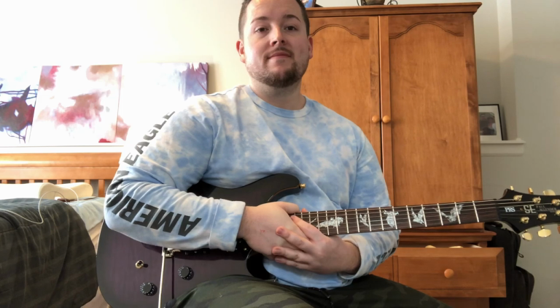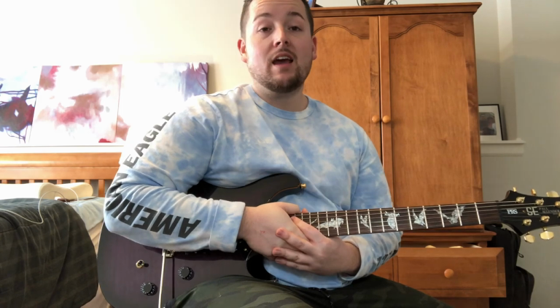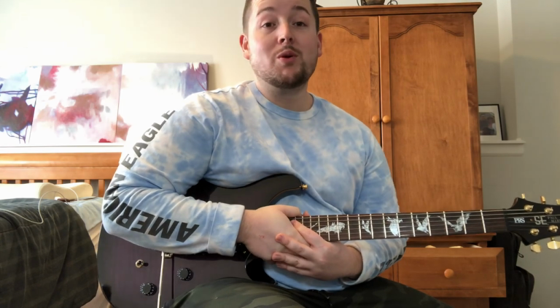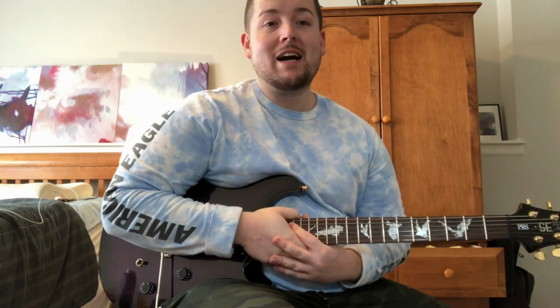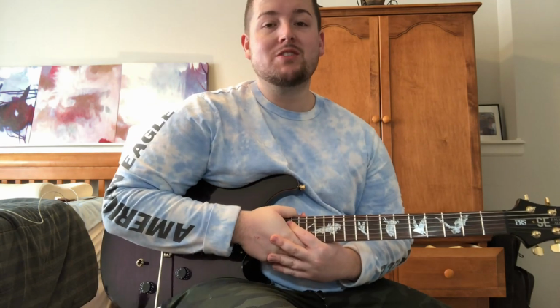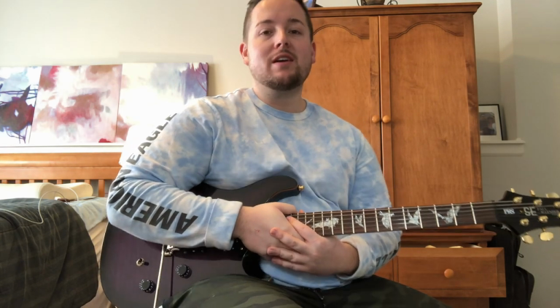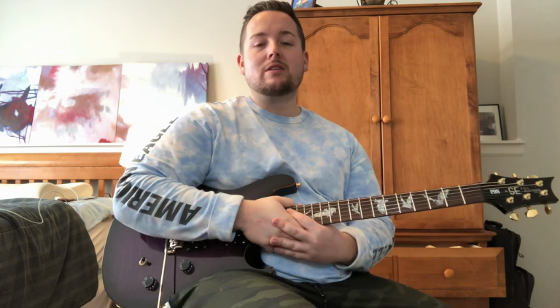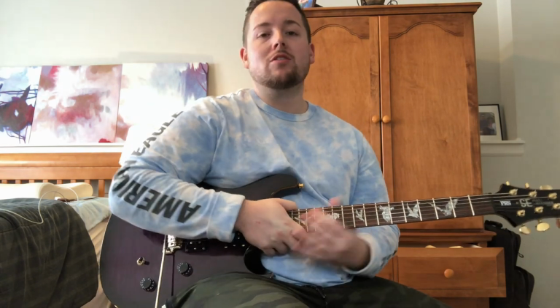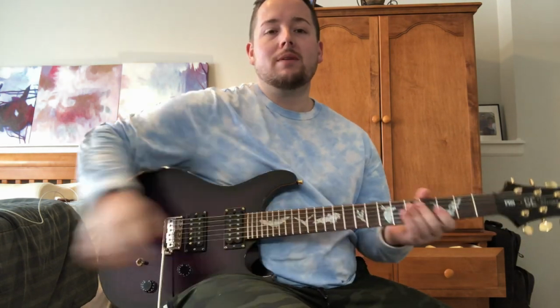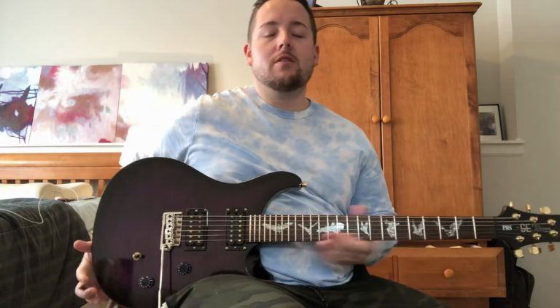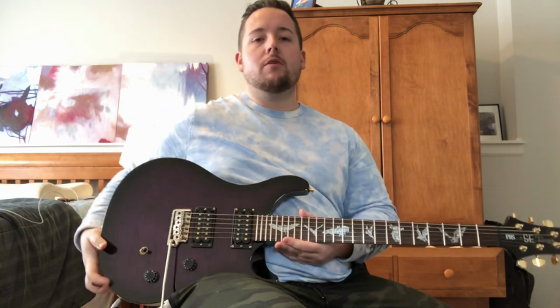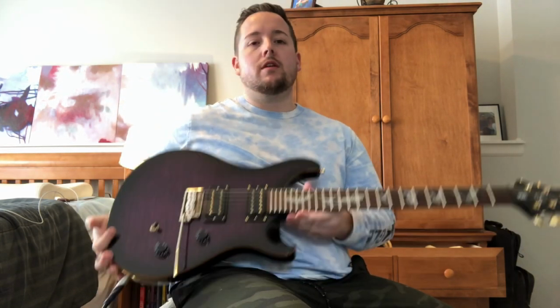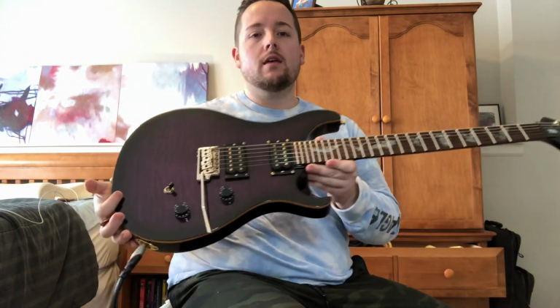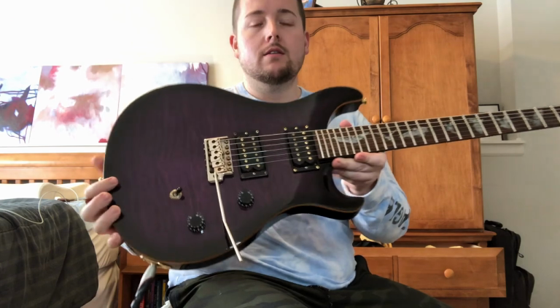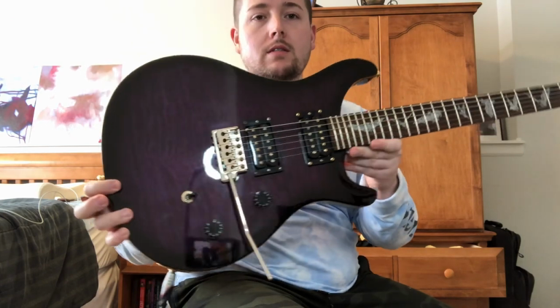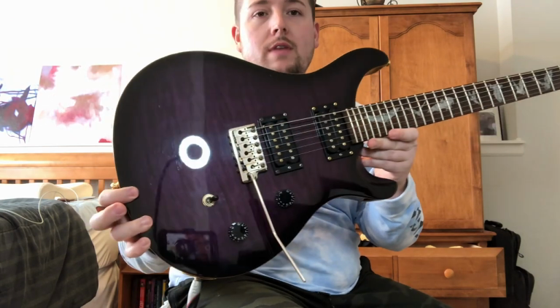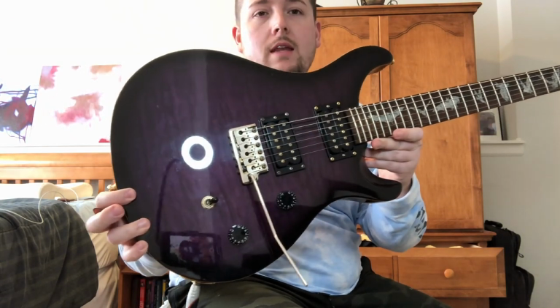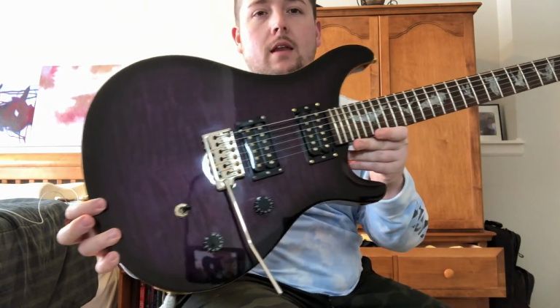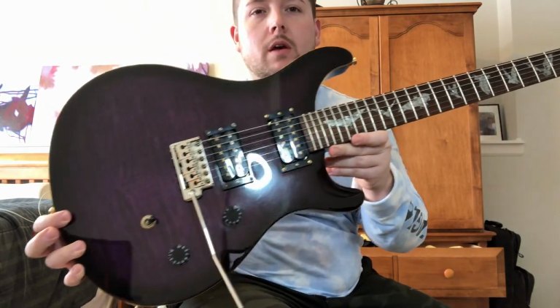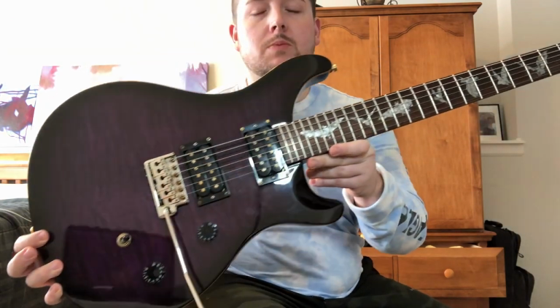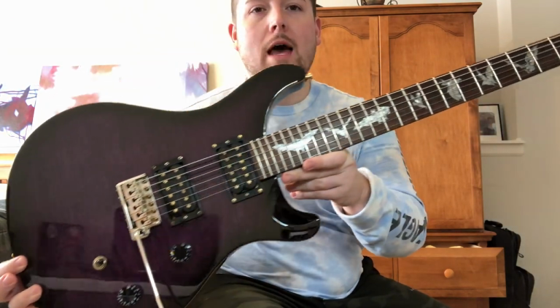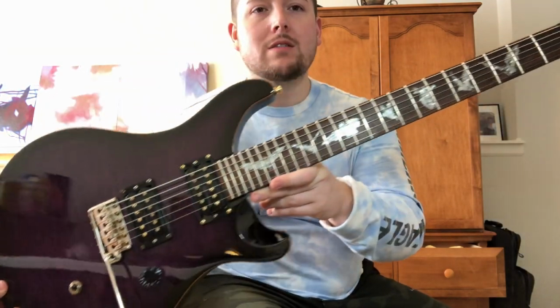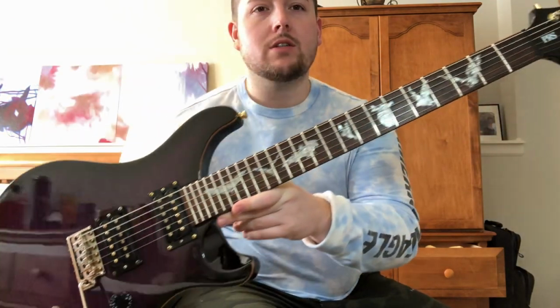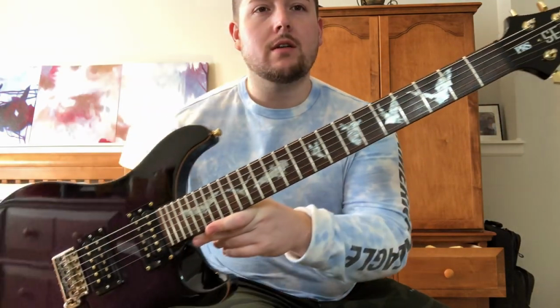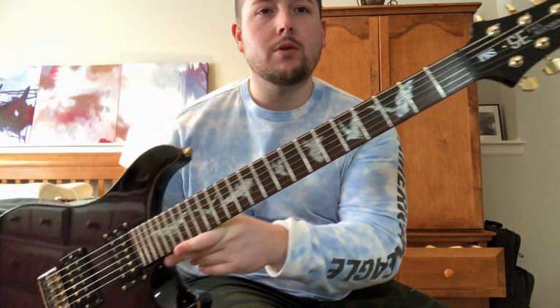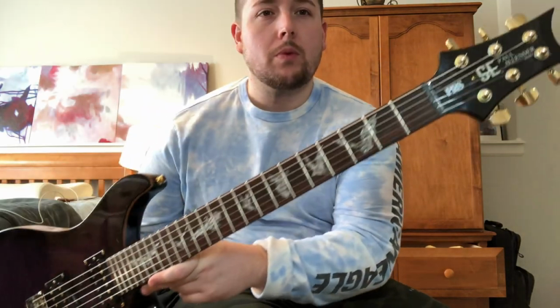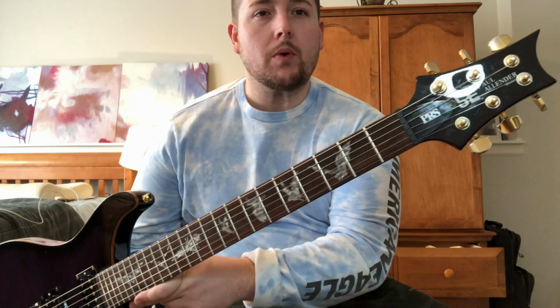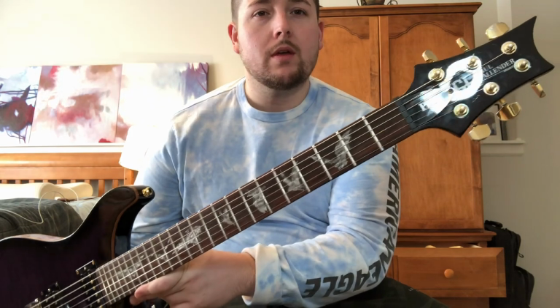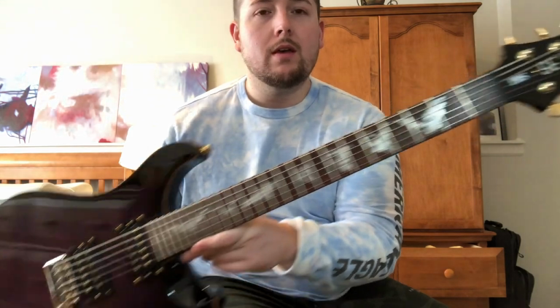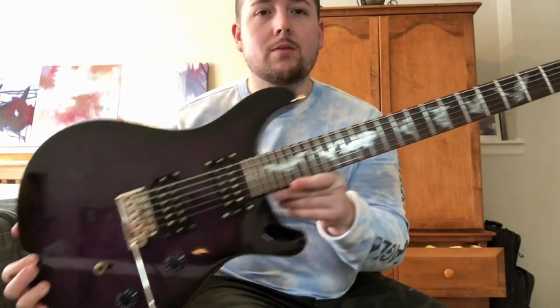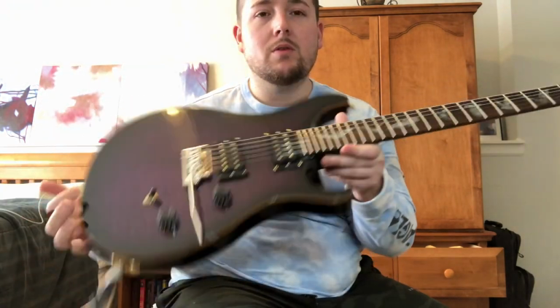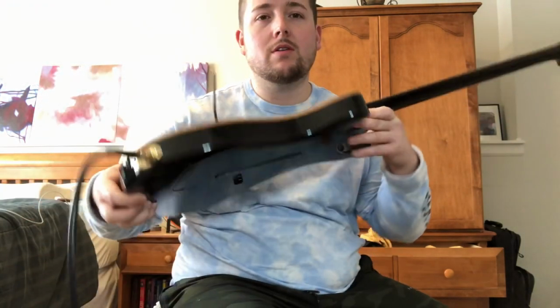Hey, what's going on you guys? This is Jerry here at Jerry's Guitar Shop. Got another demo for you today. This is a 2008 PRS Paul Allender signature in that beautiful purple. Really cool guitar.